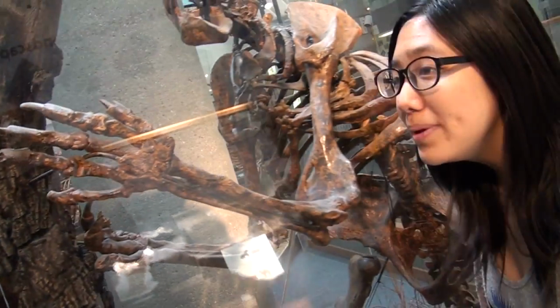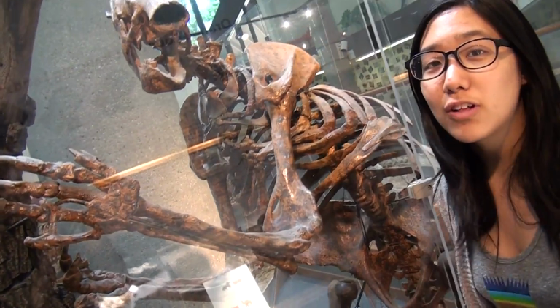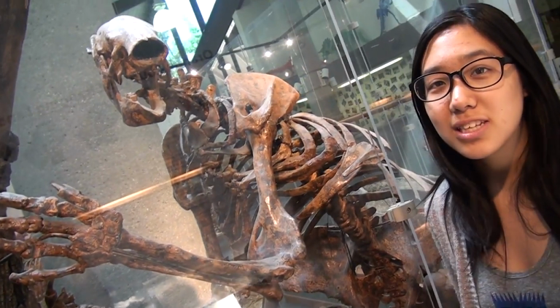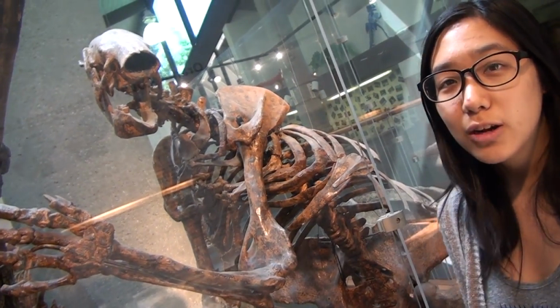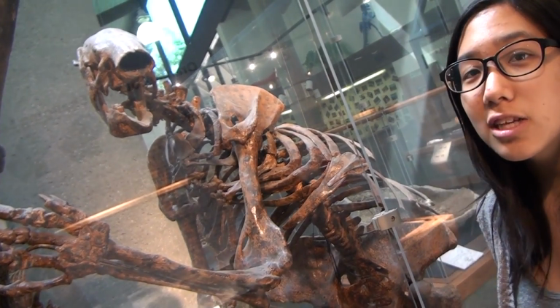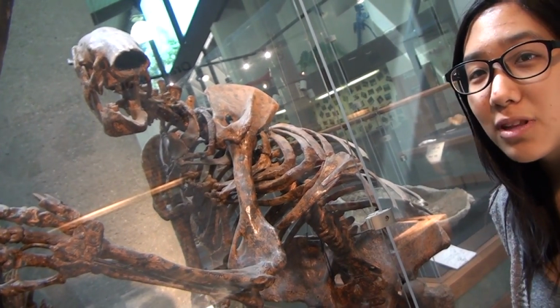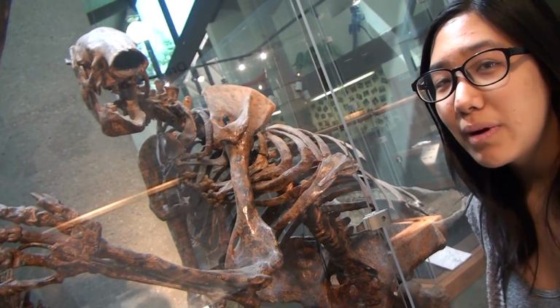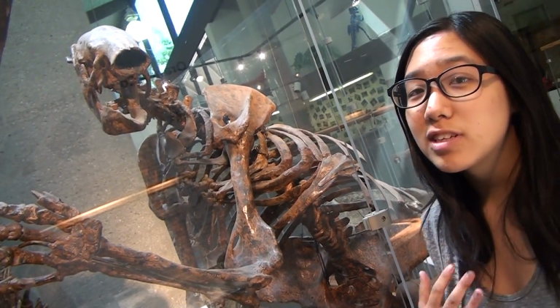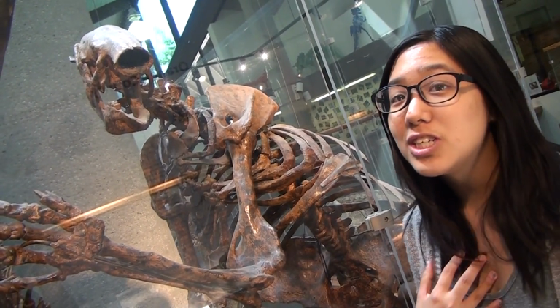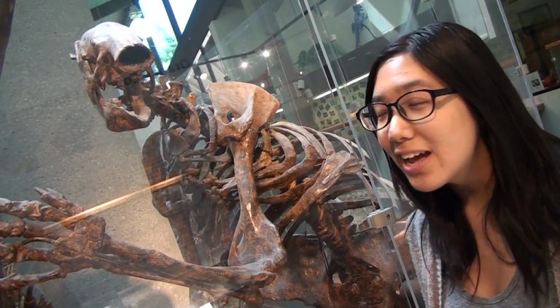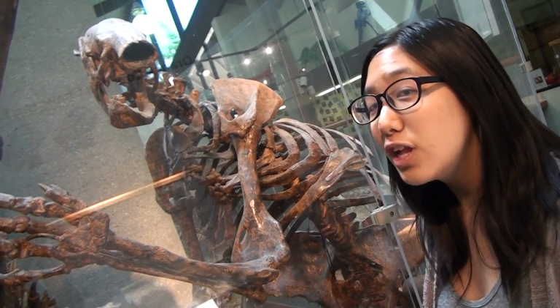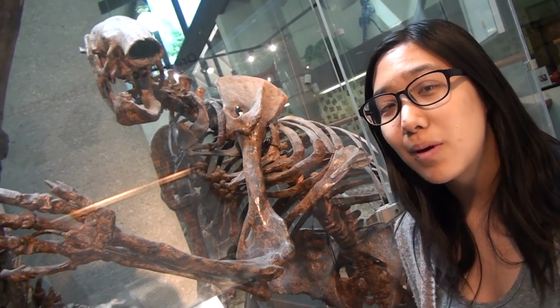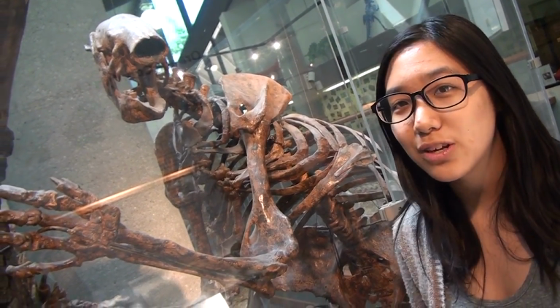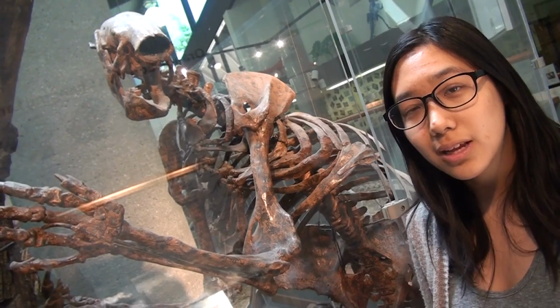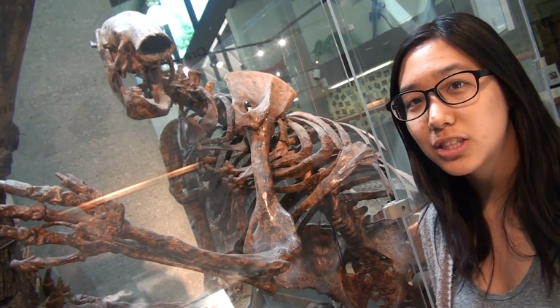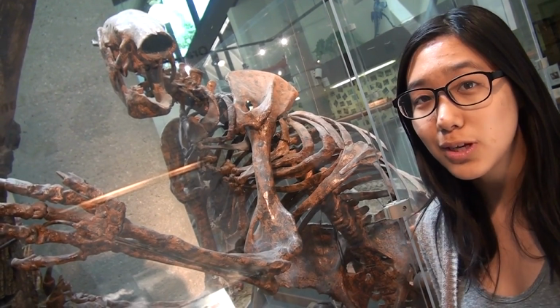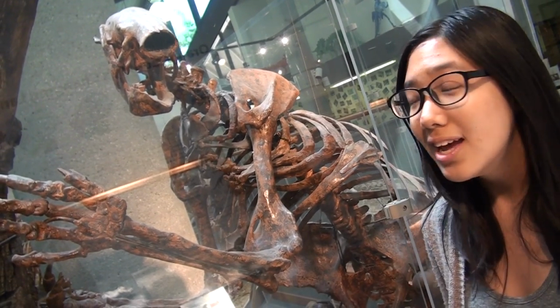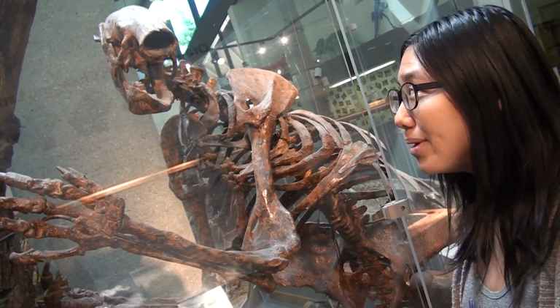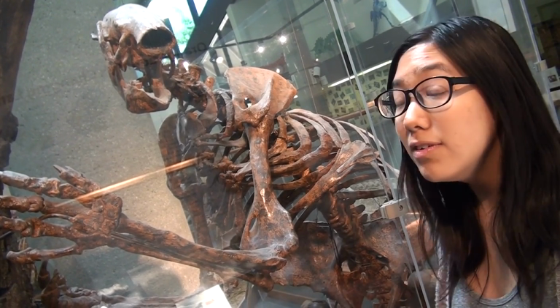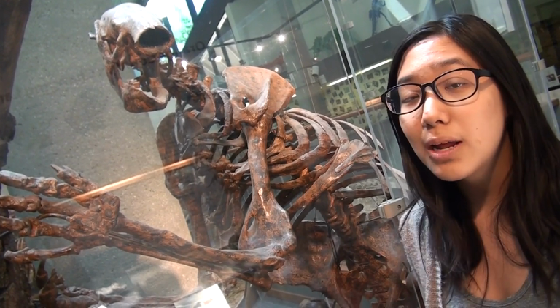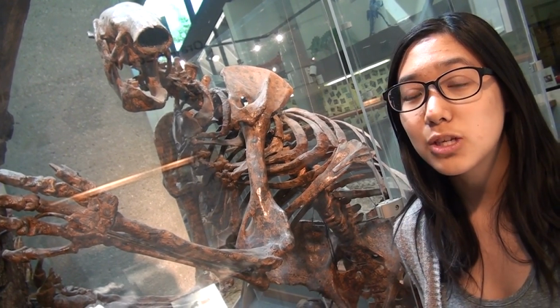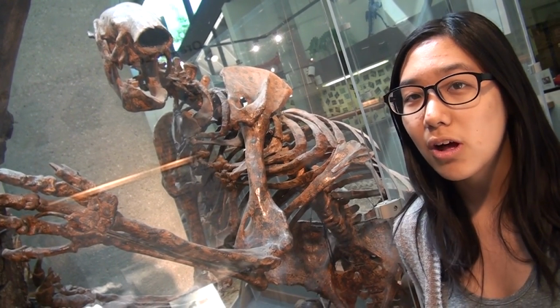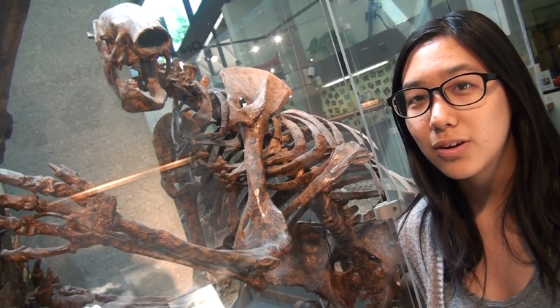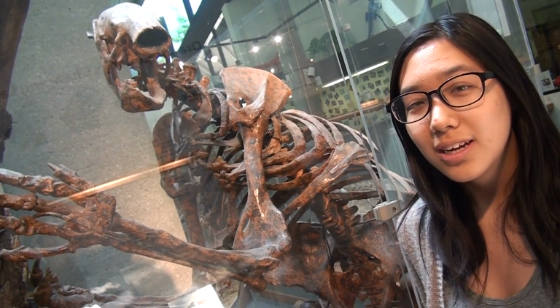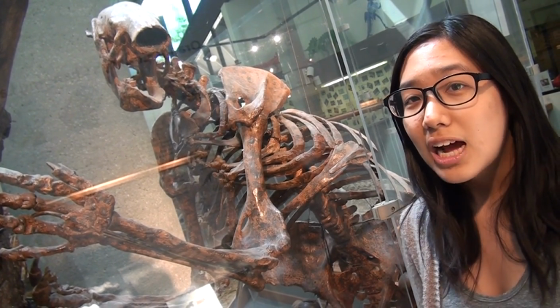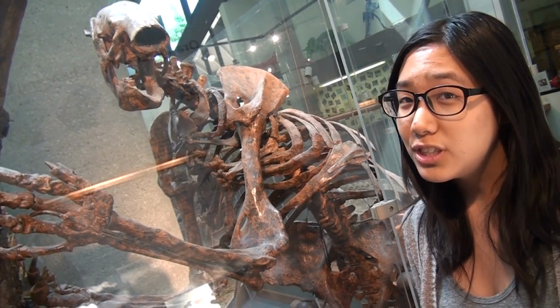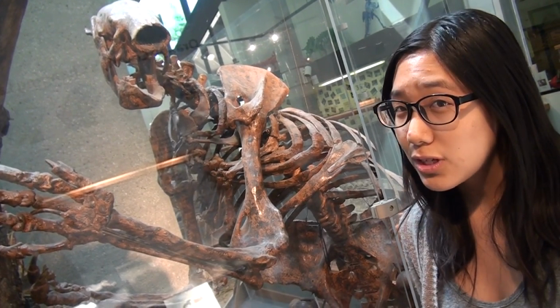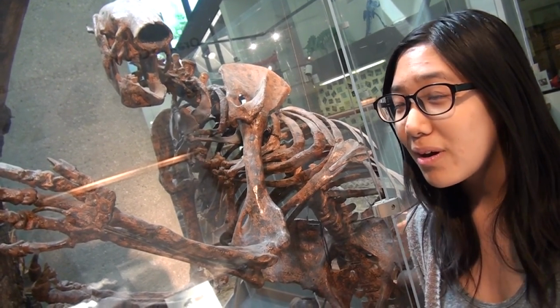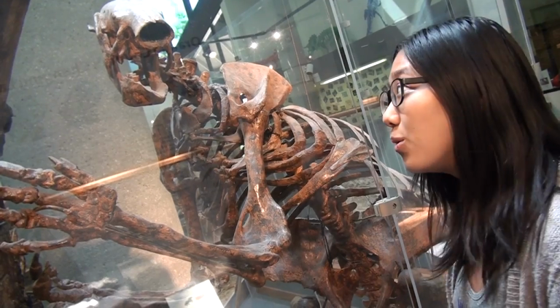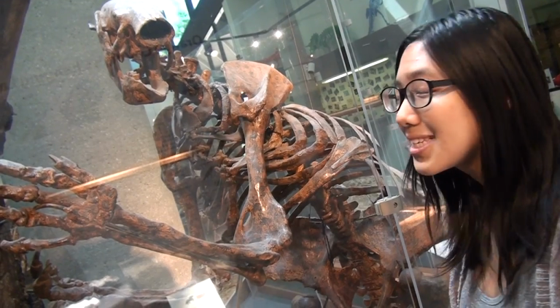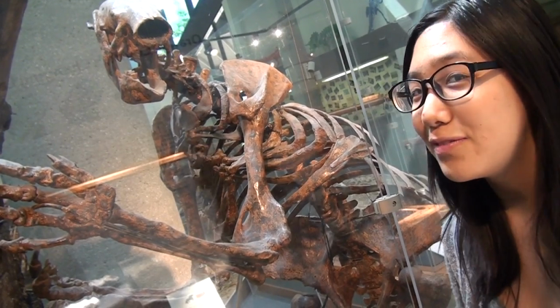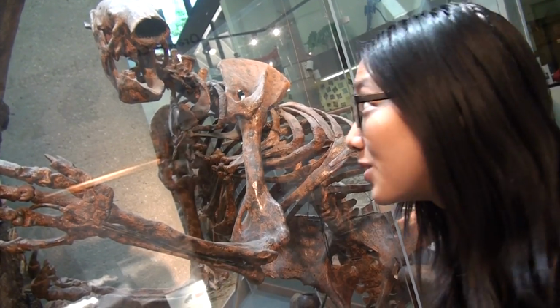Speaking of claws, the greatest claws belonged to my favorite species — the 10-foot lovable monster, the Megalonyx jeffersonii. Even their name means 'Great Claw' in Greek. As for the Jeffersonii part, well, that's kind of a funny story.